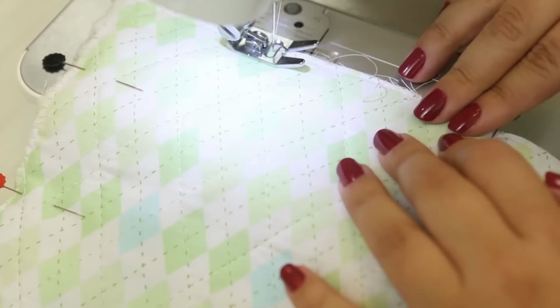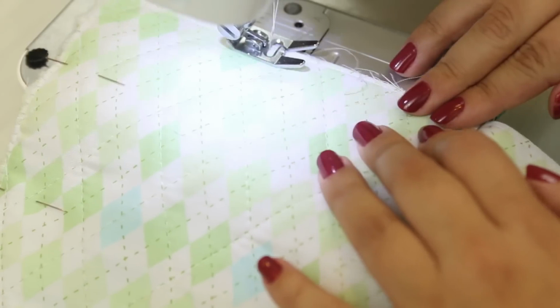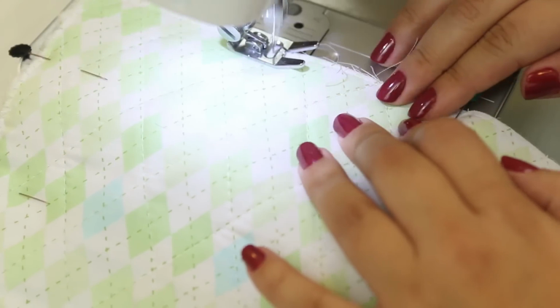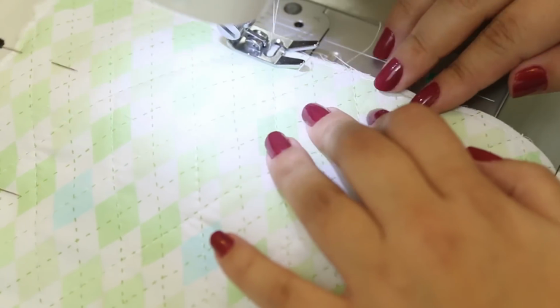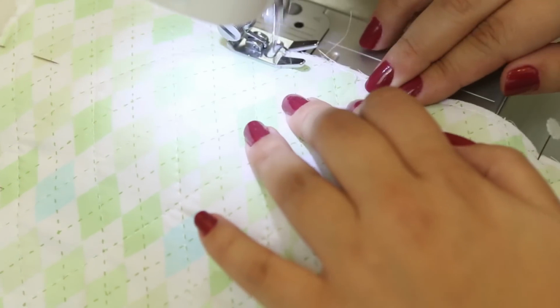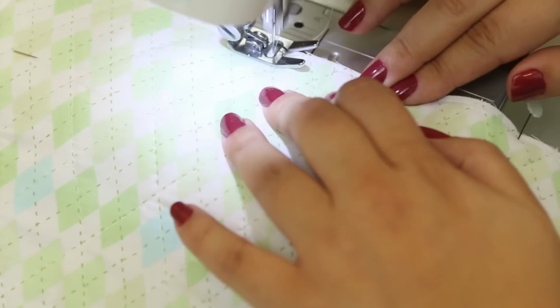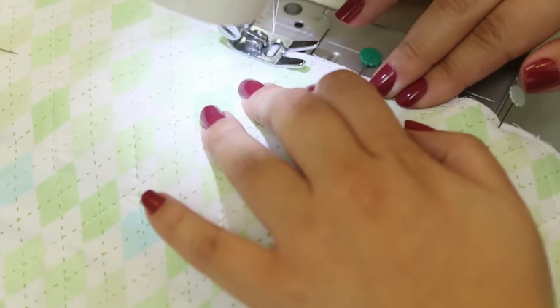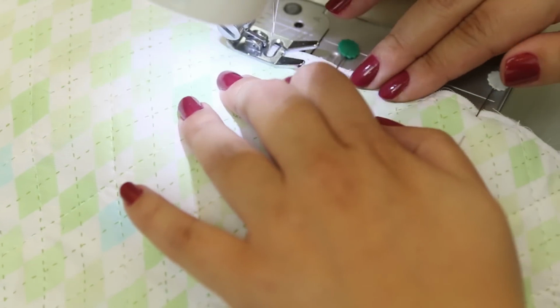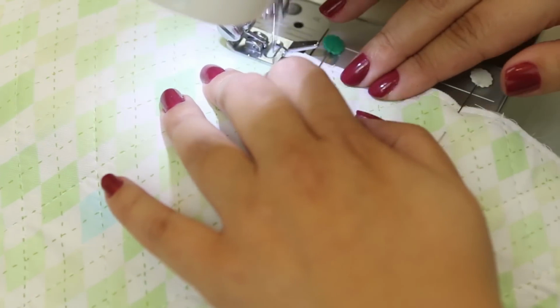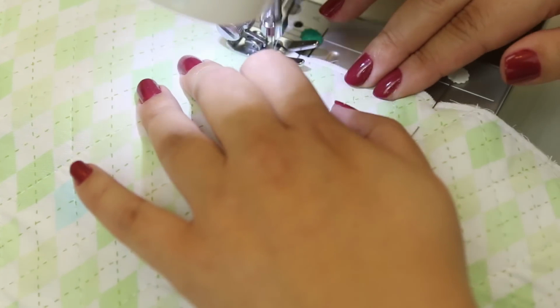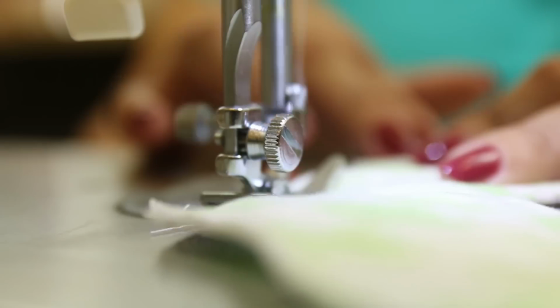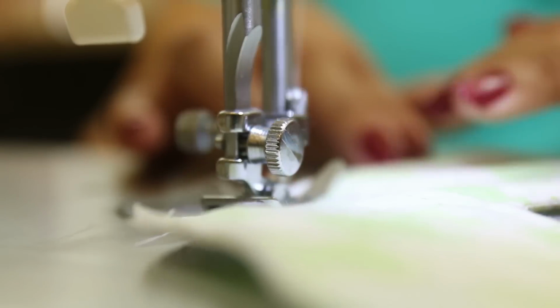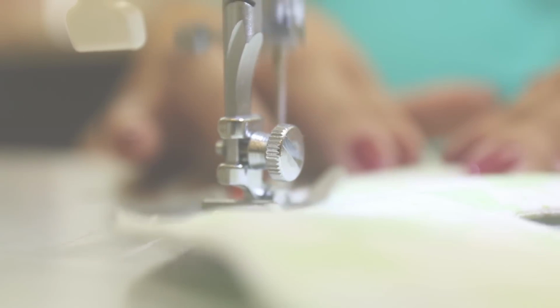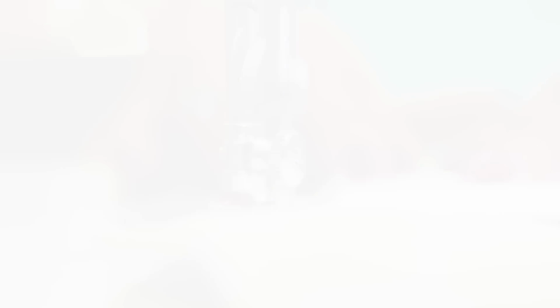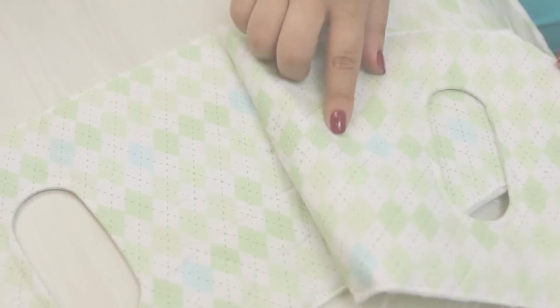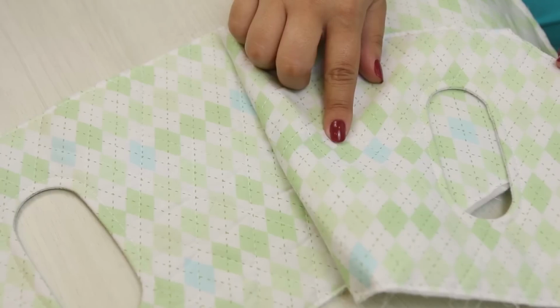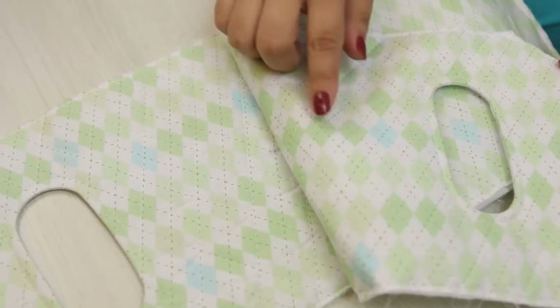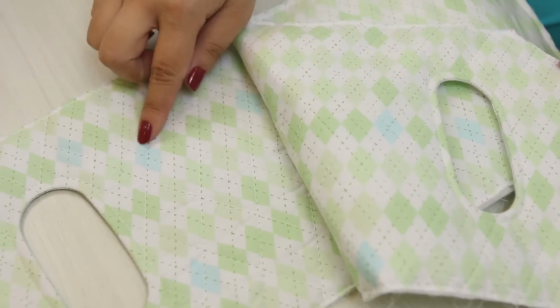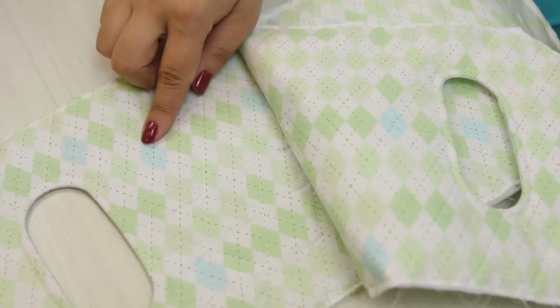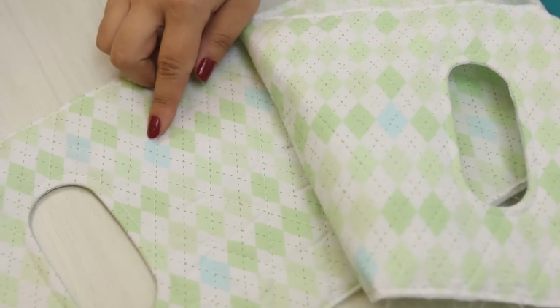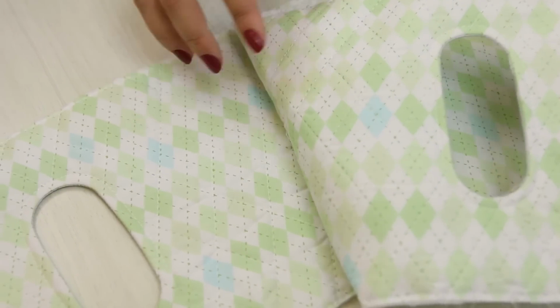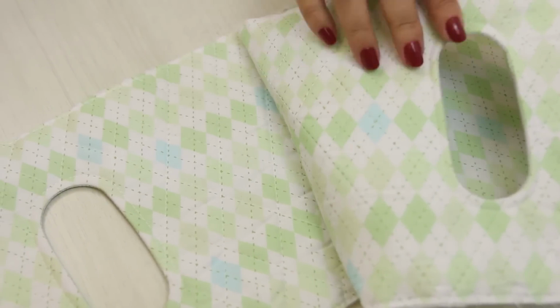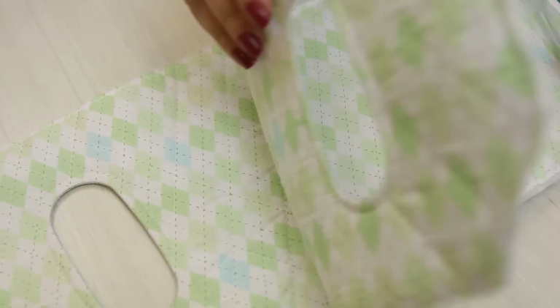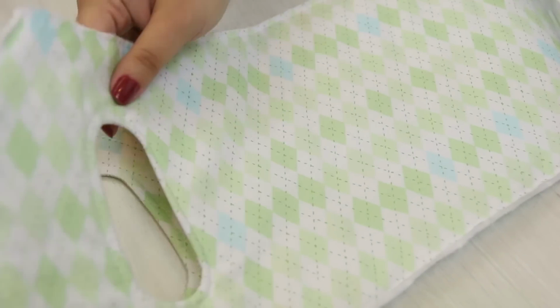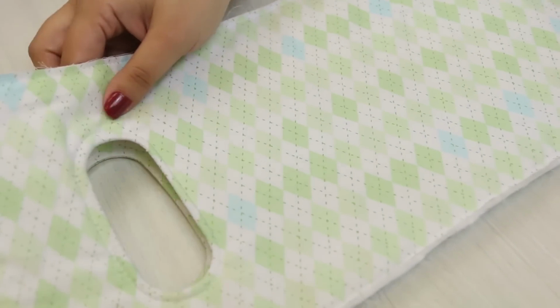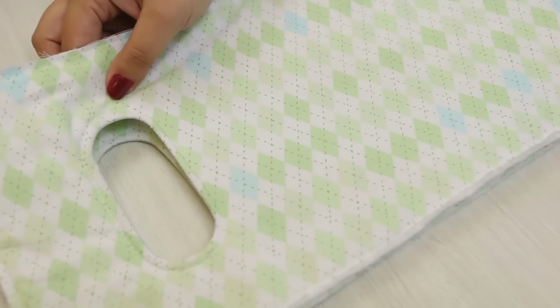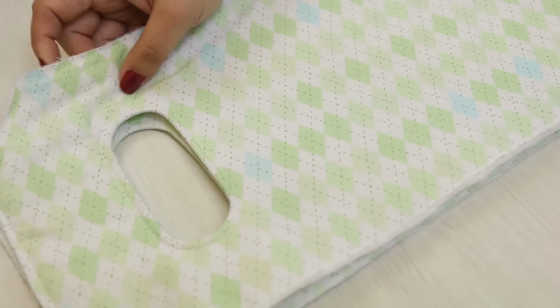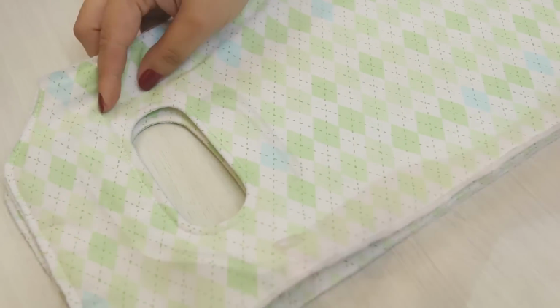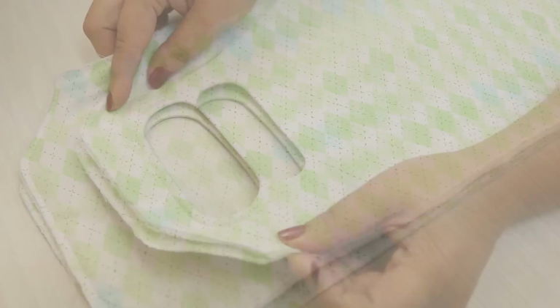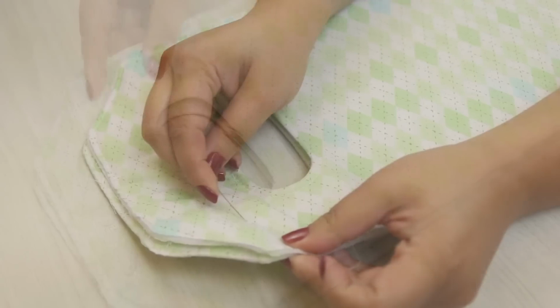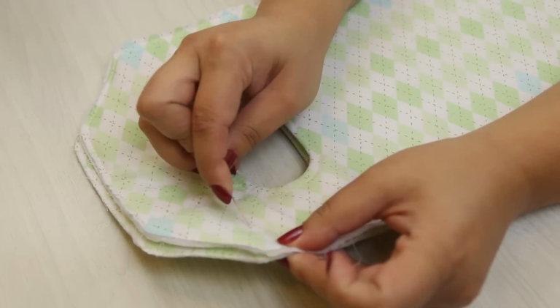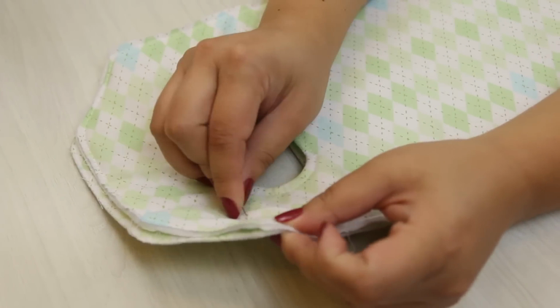Passe uma costura ao redor de toda a peça para fixar o tecido. Coloque as duas partes do porta-vinho frente com frente e alfinete.